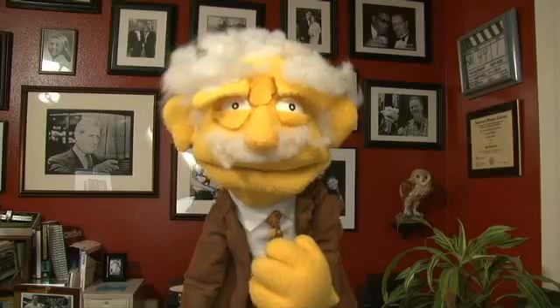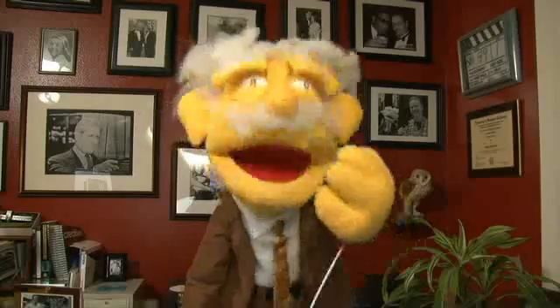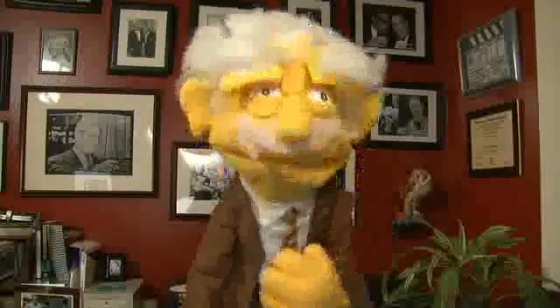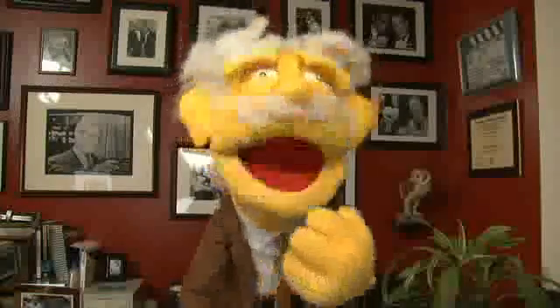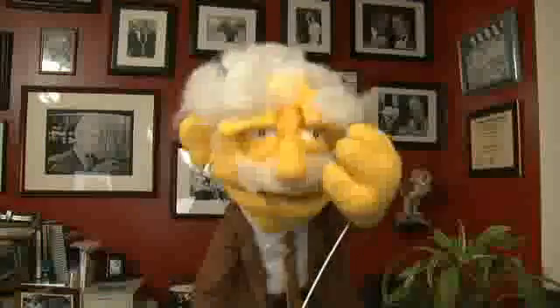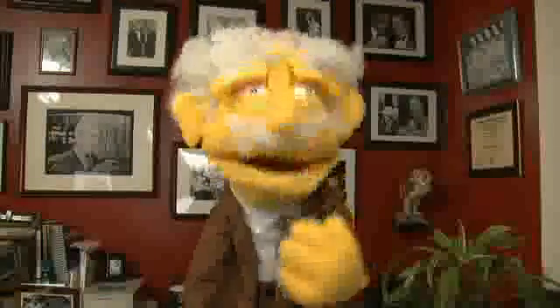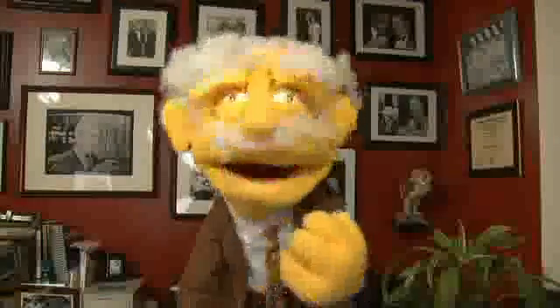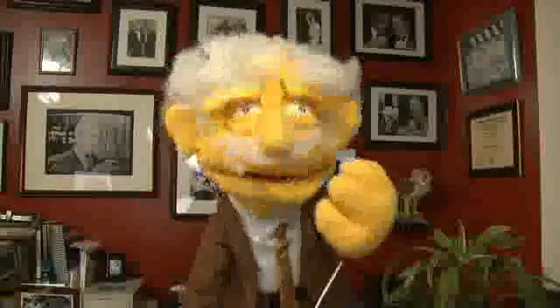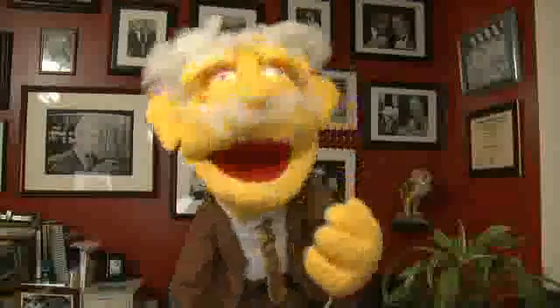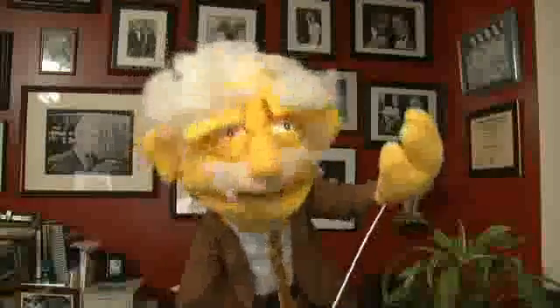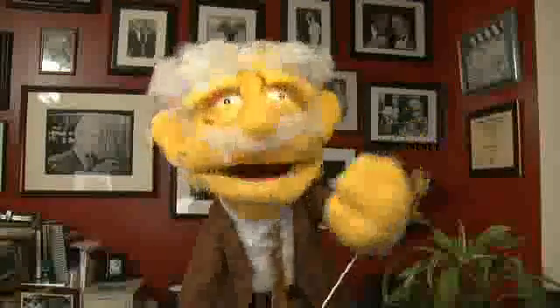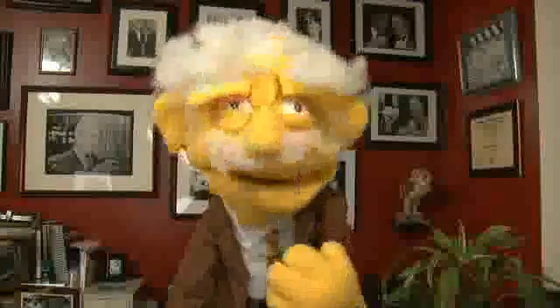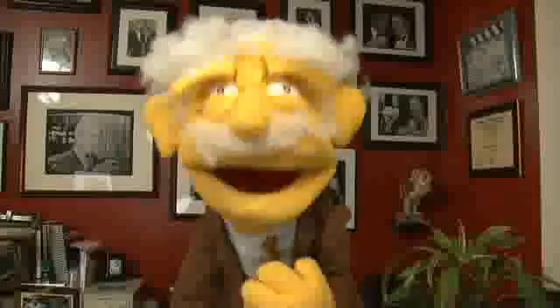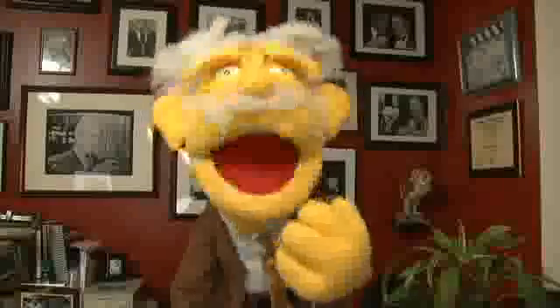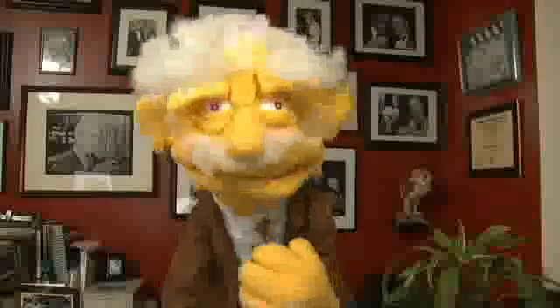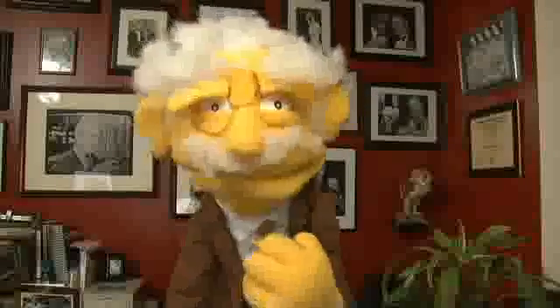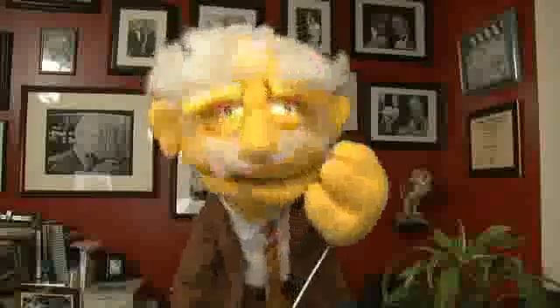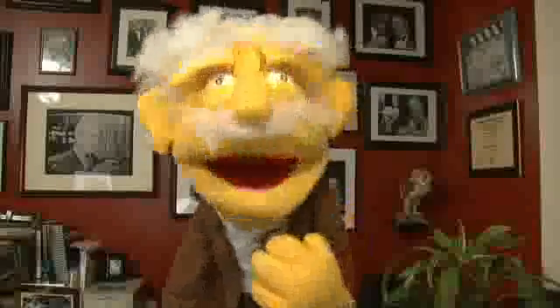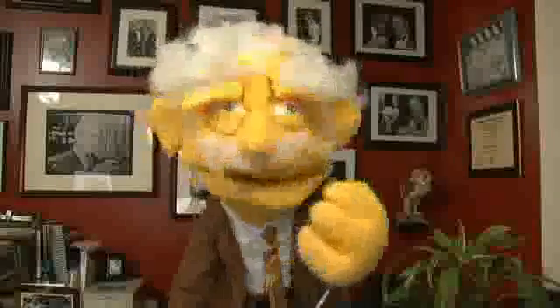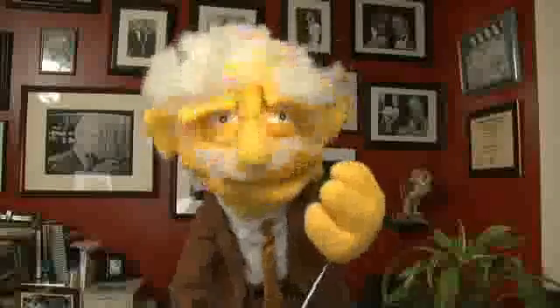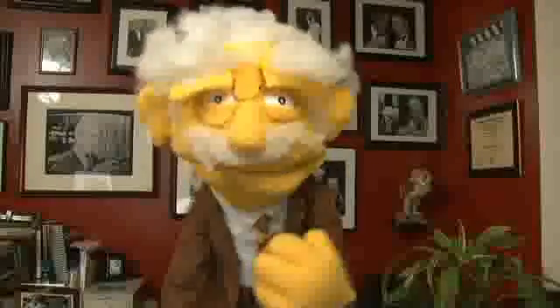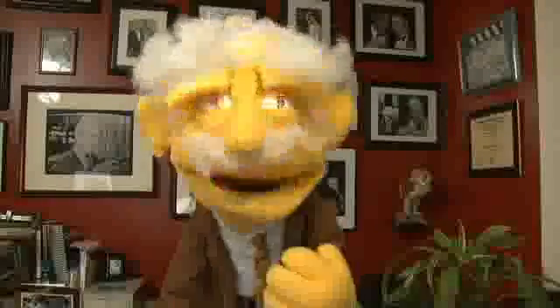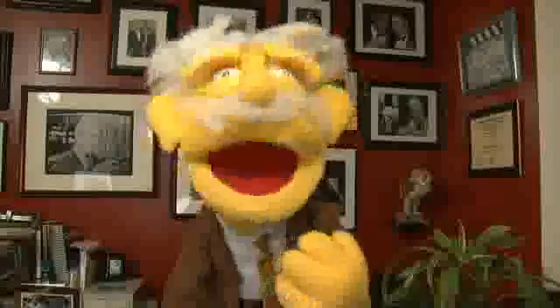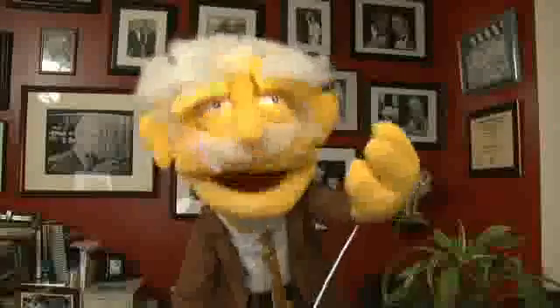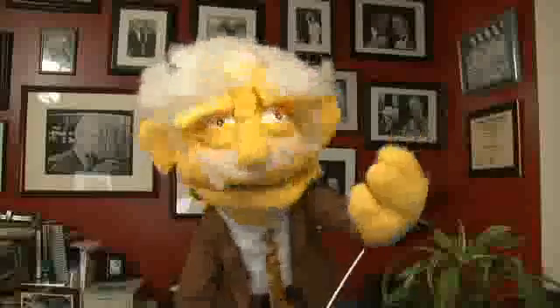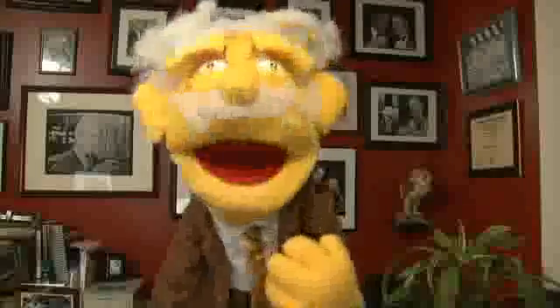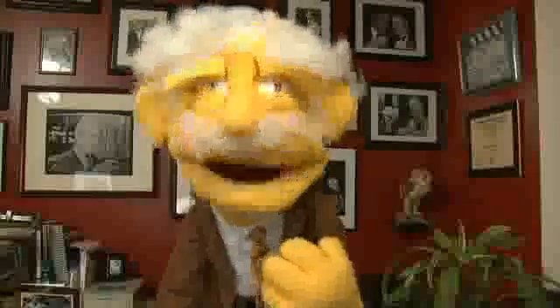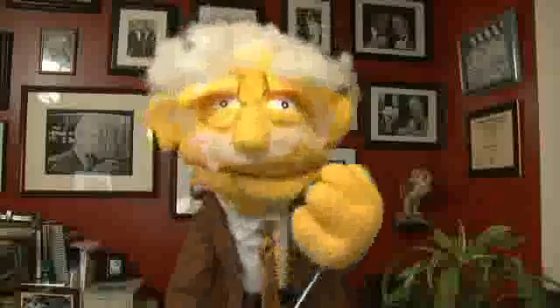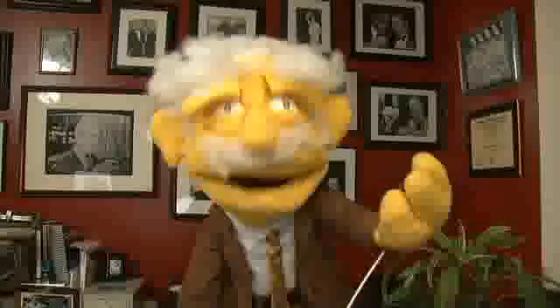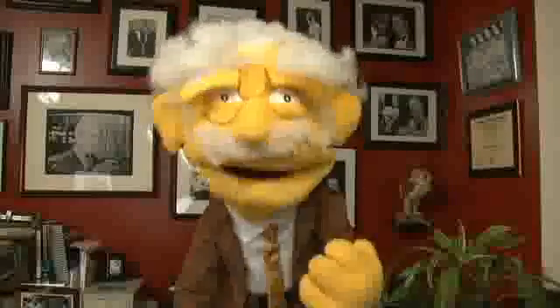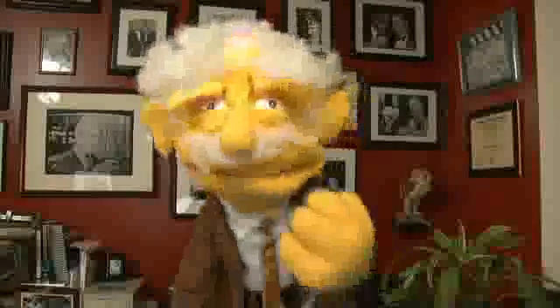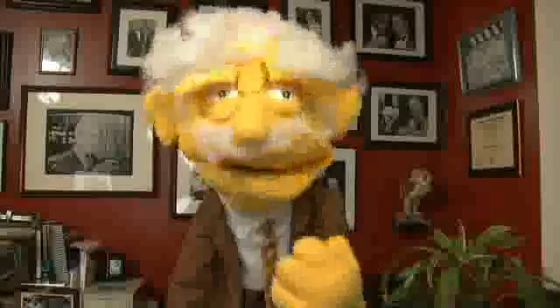Hello my friends, I'm Professor Hans von Puppet here again to tell you a little bit more about the Granger ISS. I want to talk about the door of the ISS and some of the things you need to think about when looking at tornado shelters.